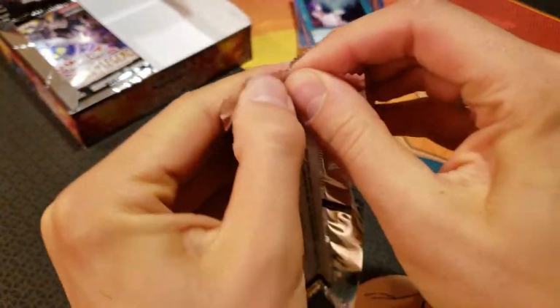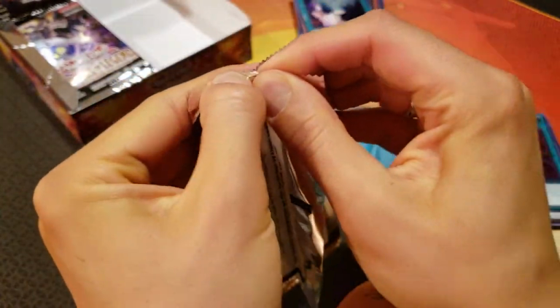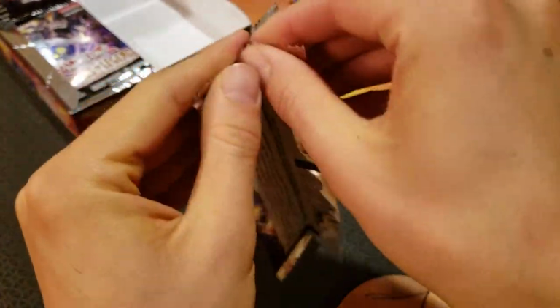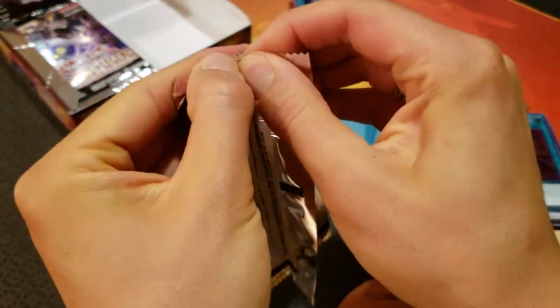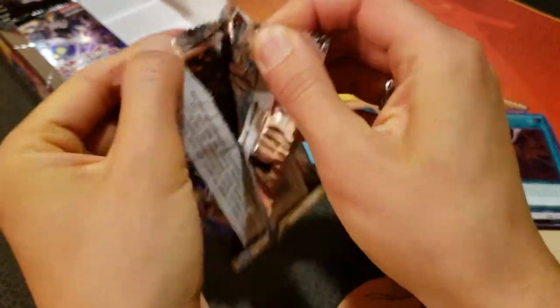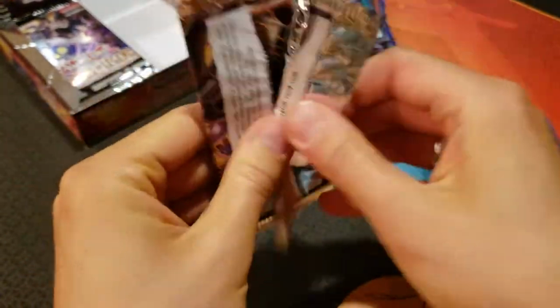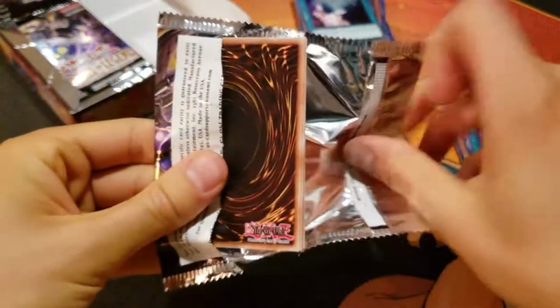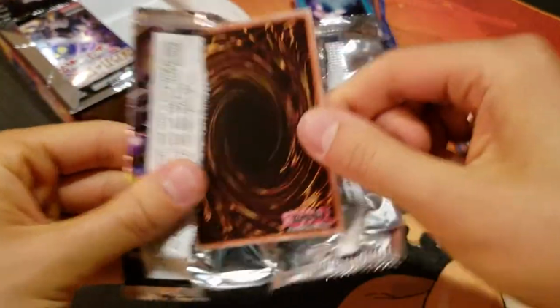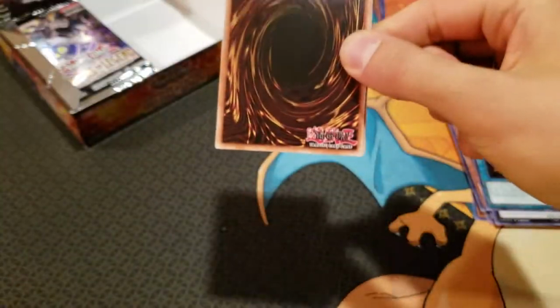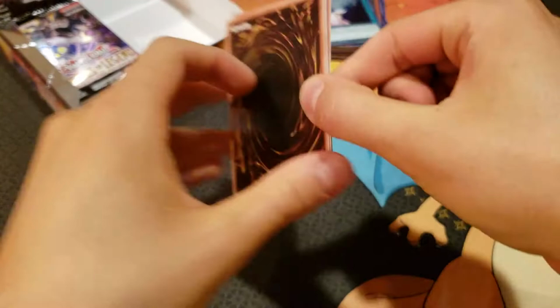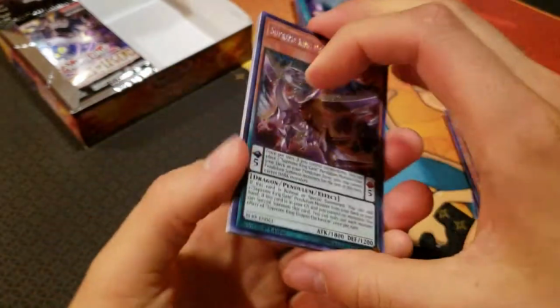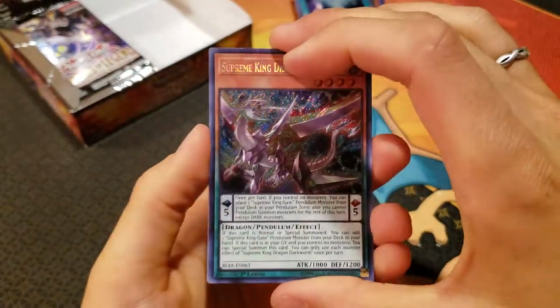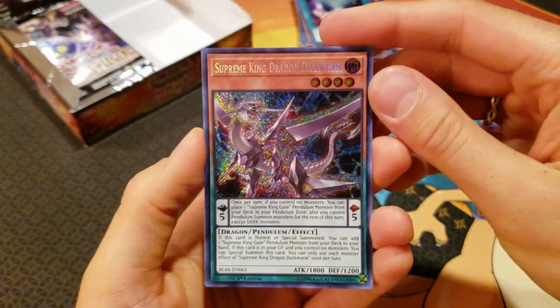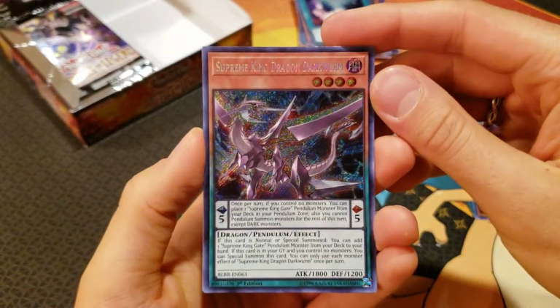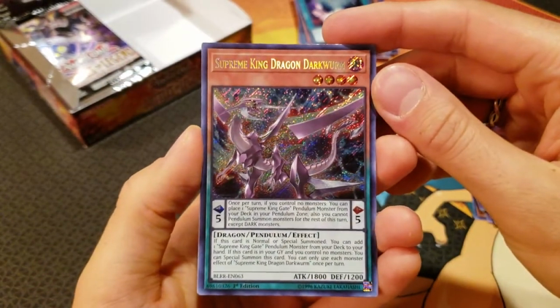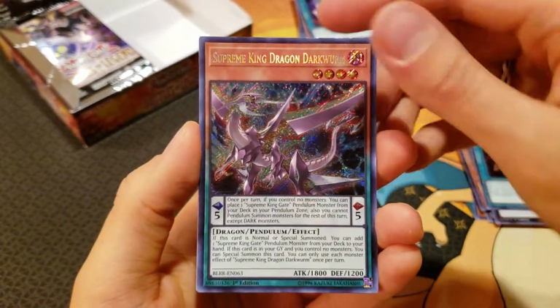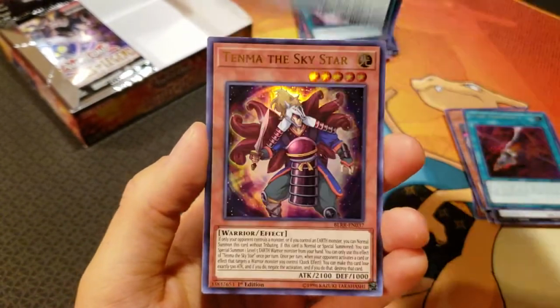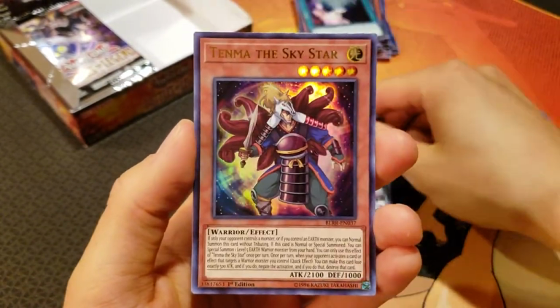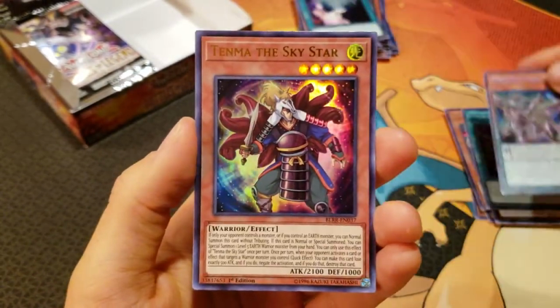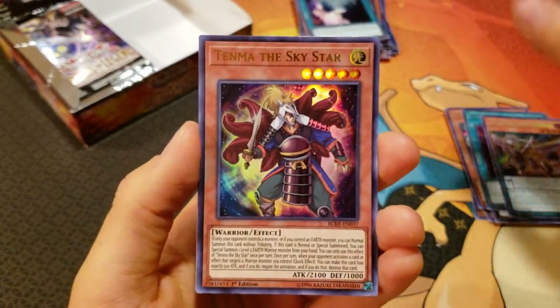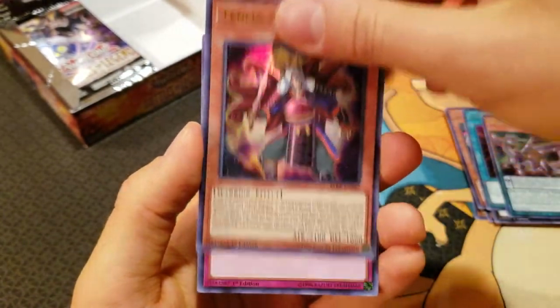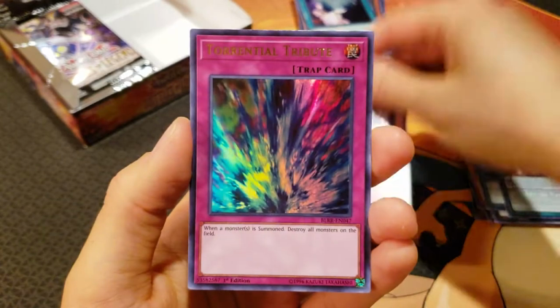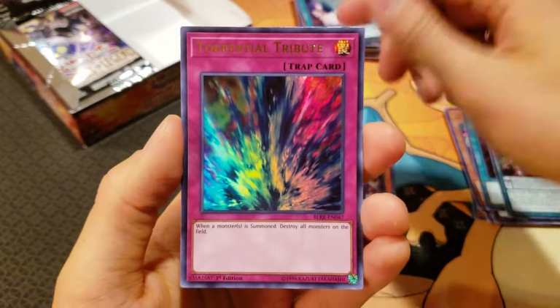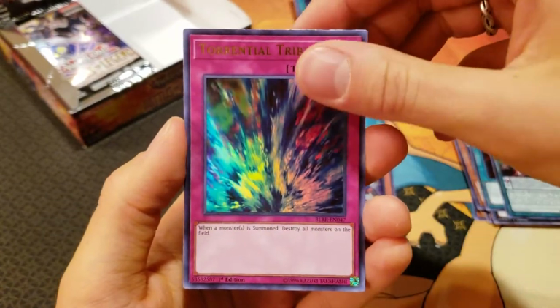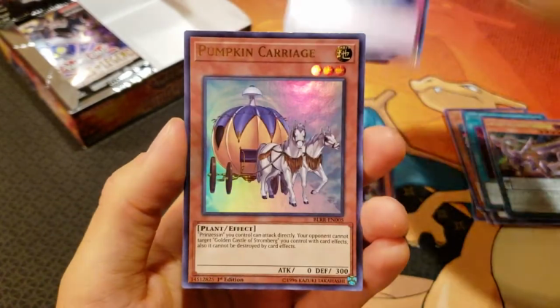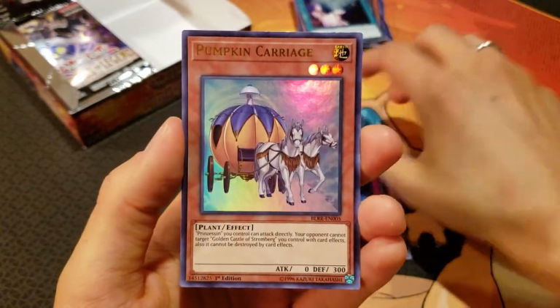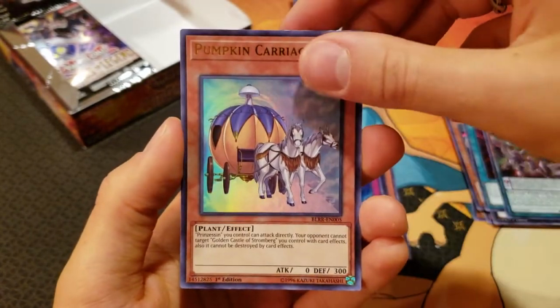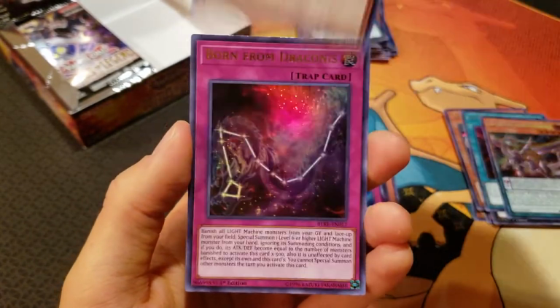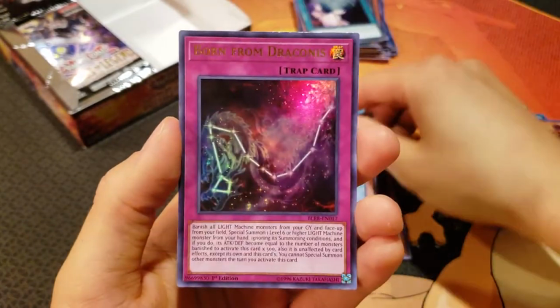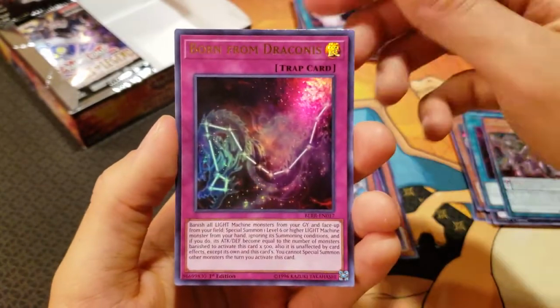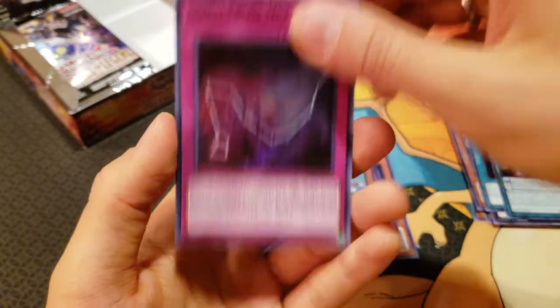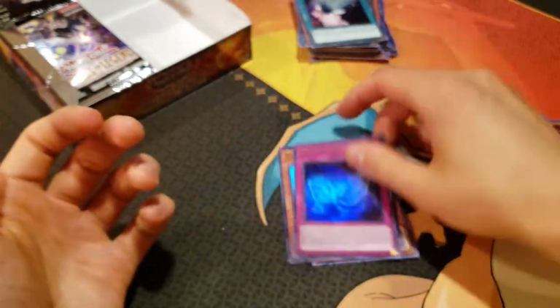Last pack on the right side here. We've got Supreme King Dragon Dark Worm, Tenma the Sky Star, Torrential Tribute, Pumpkin Carriage, and a Born from Draconis. Very cool.